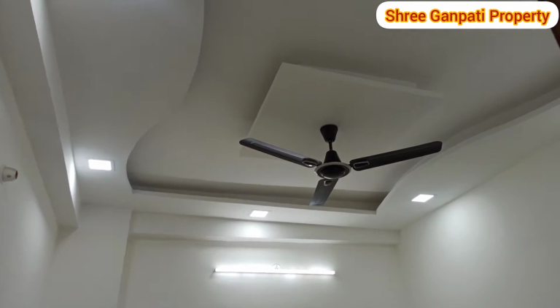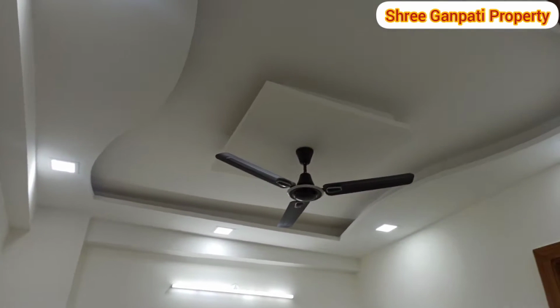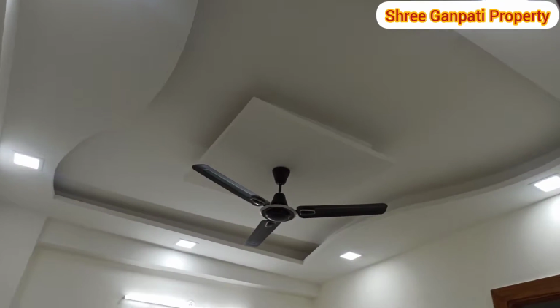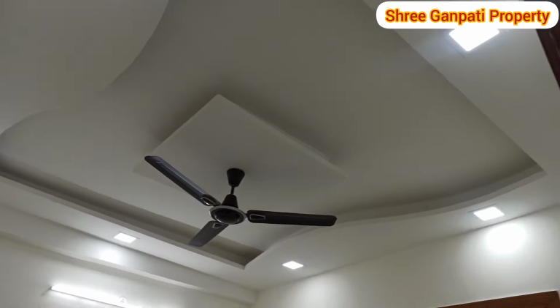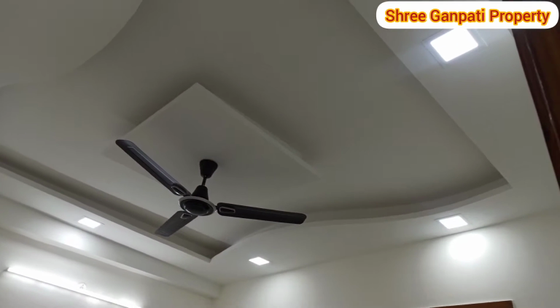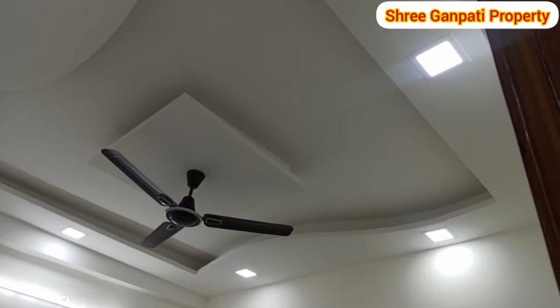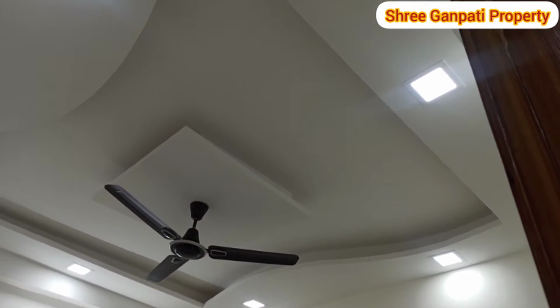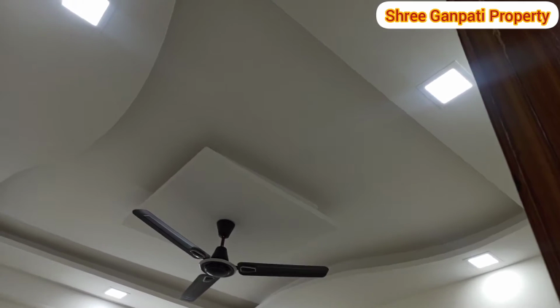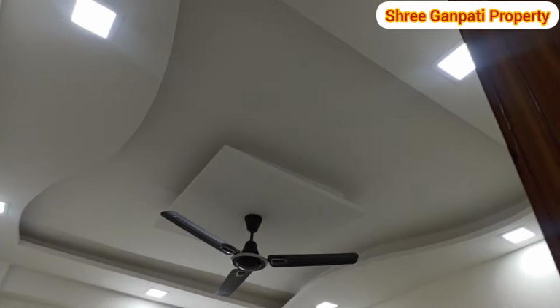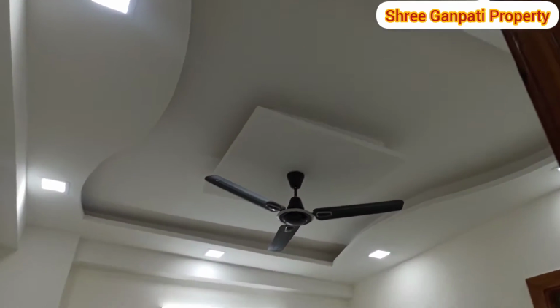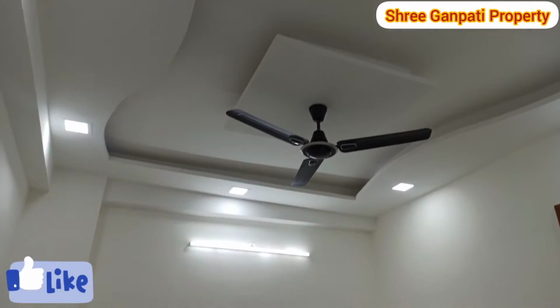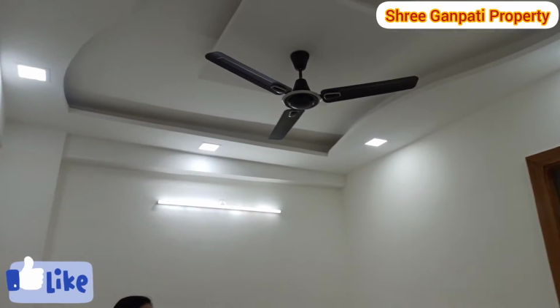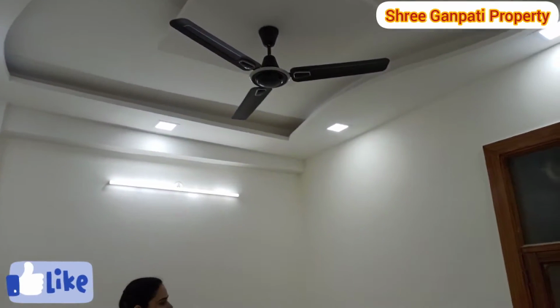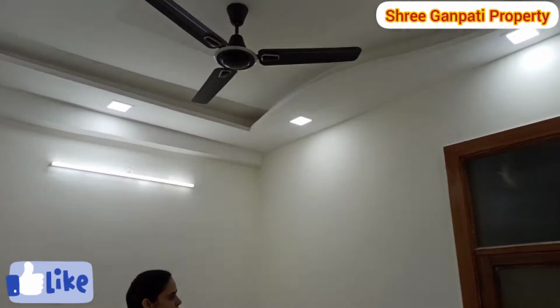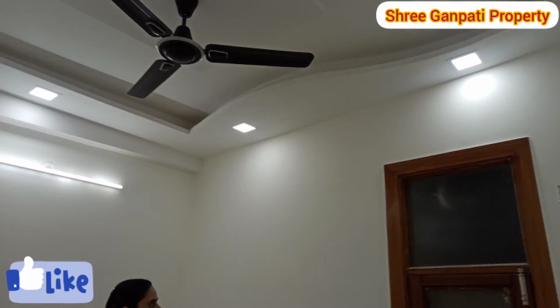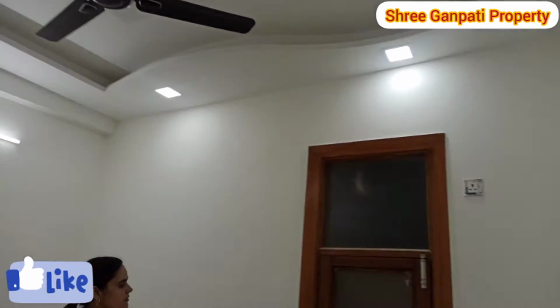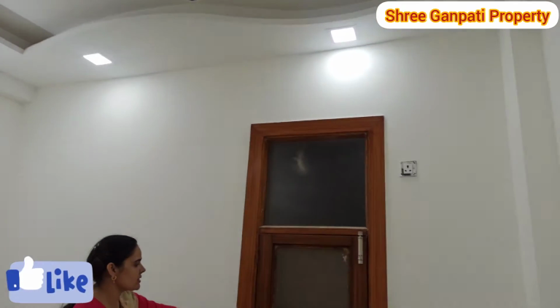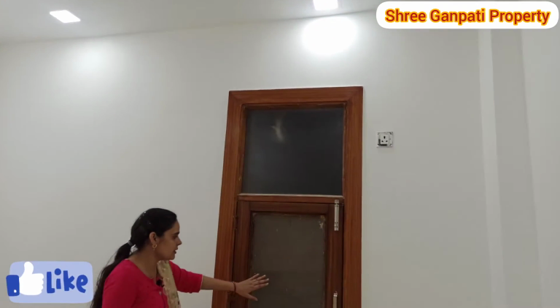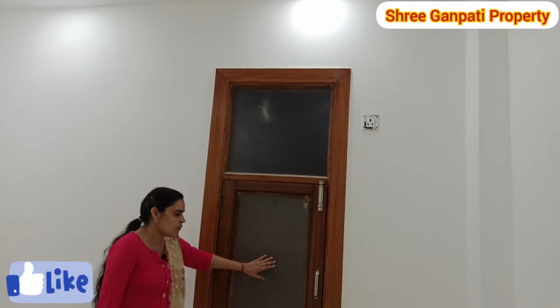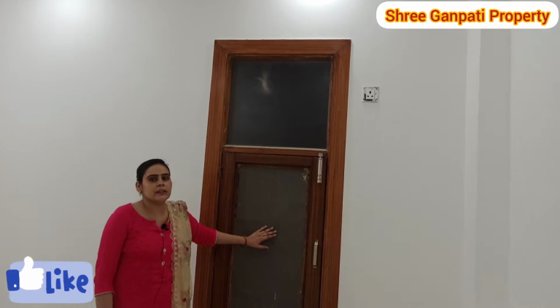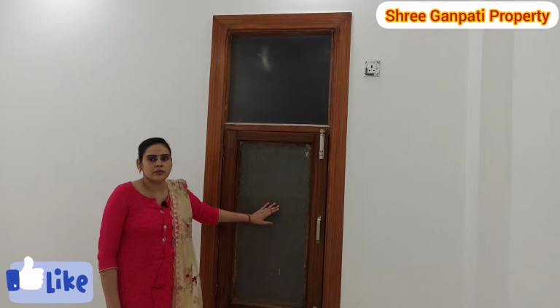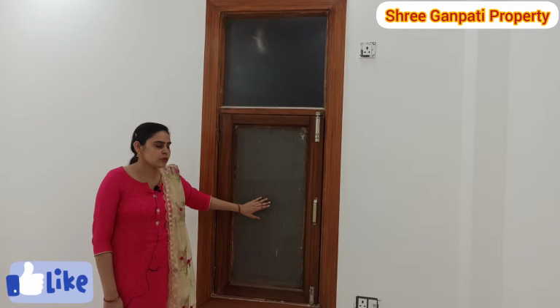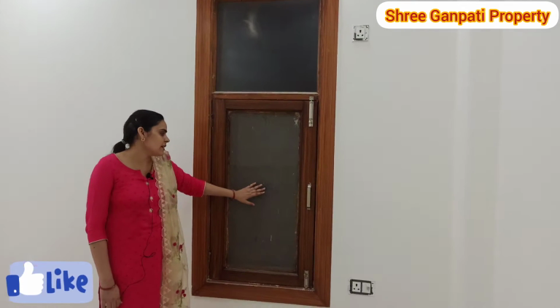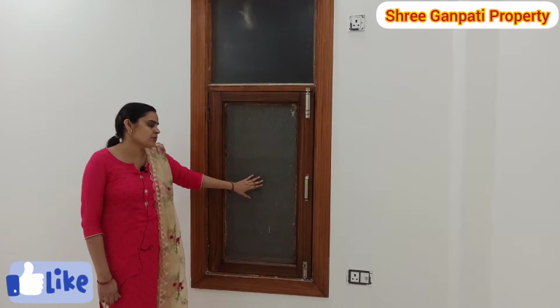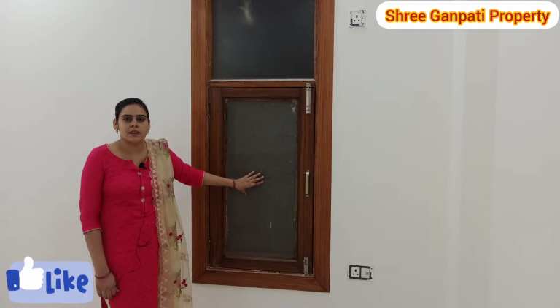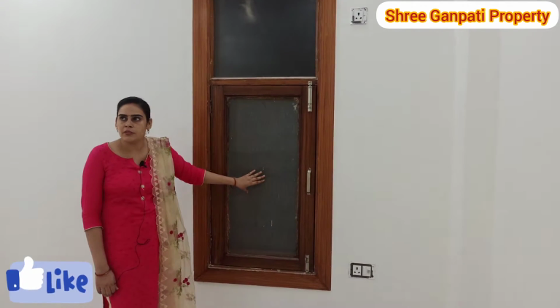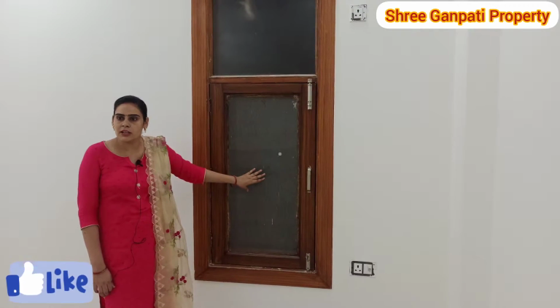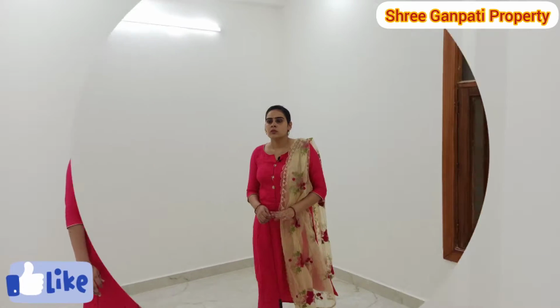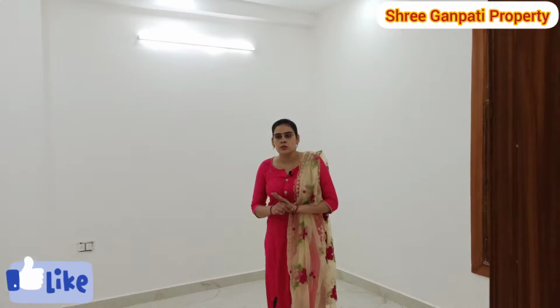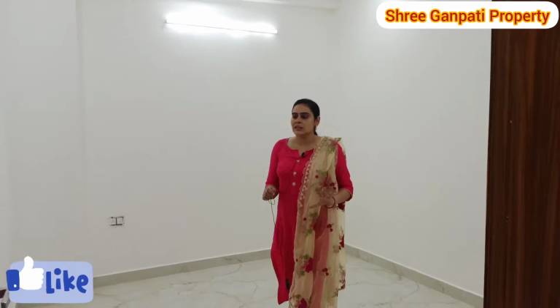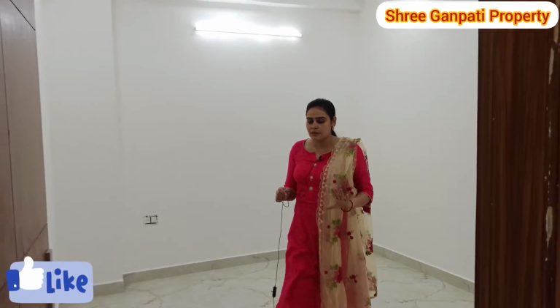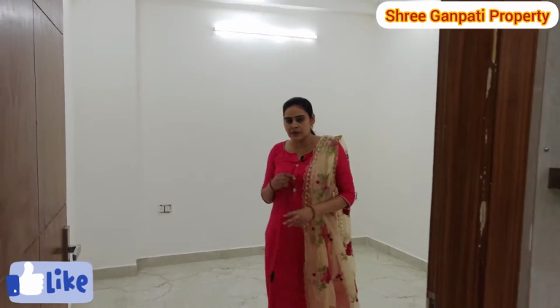You can get the lights, you can get the fan. There is also a big window and ventilation — you can create ventilation here. So this was our first bedroom.